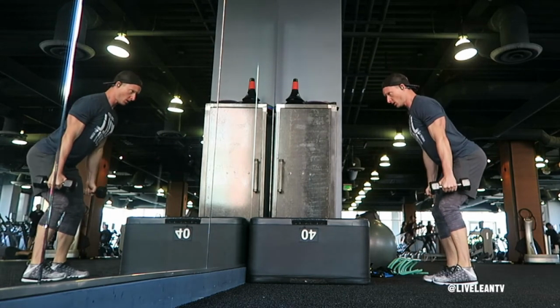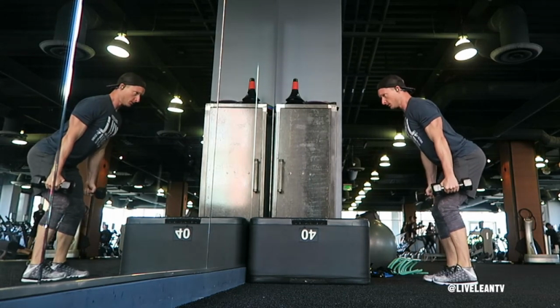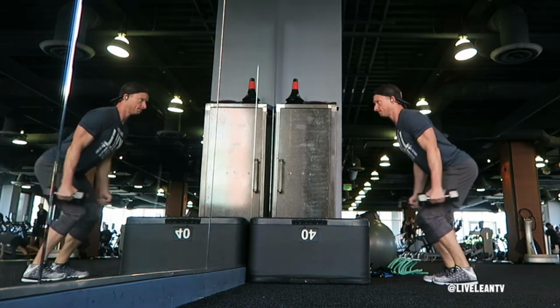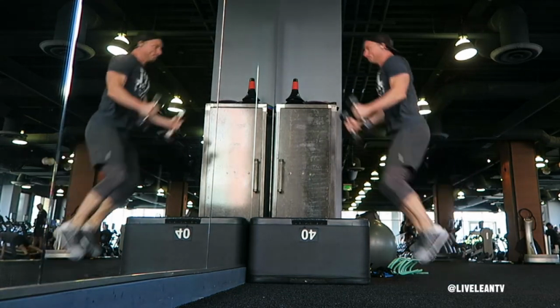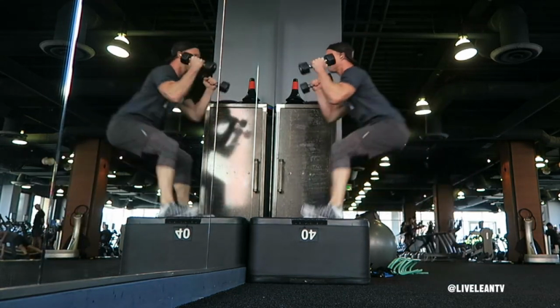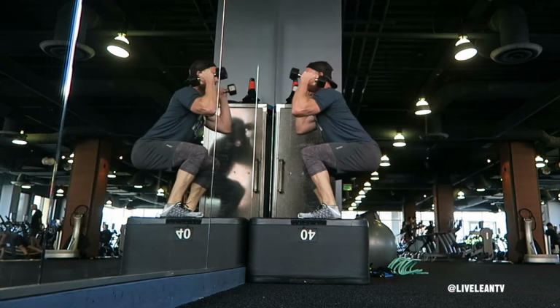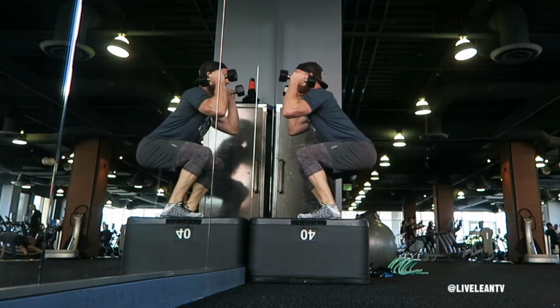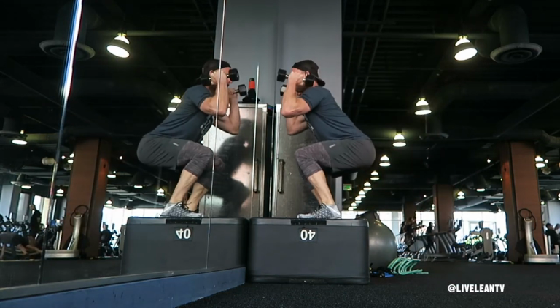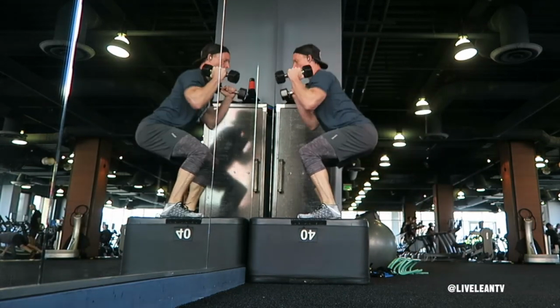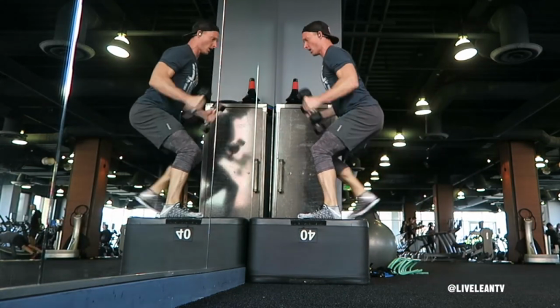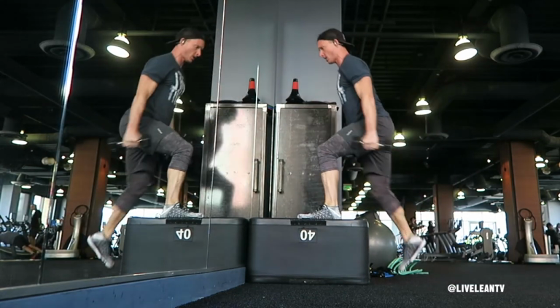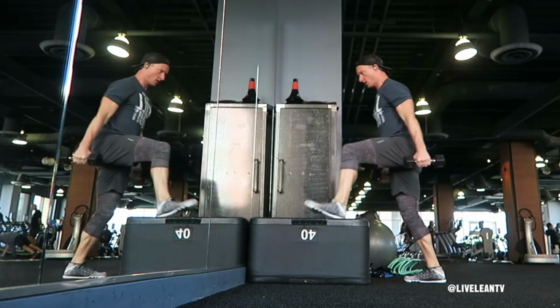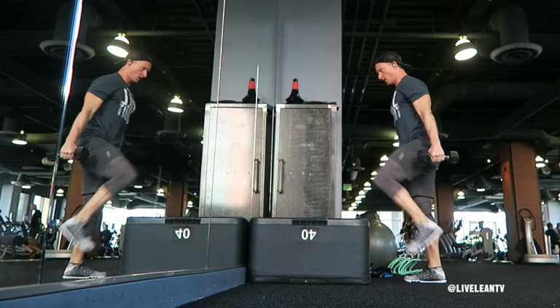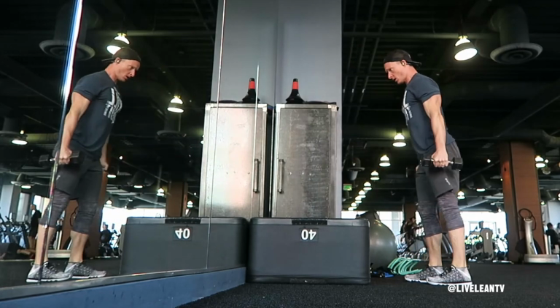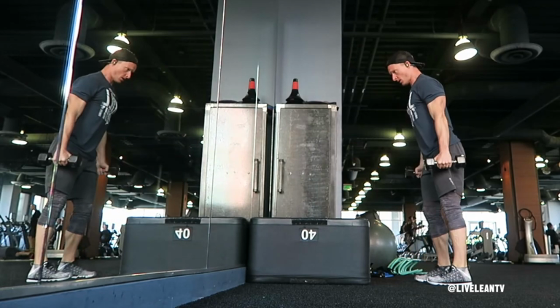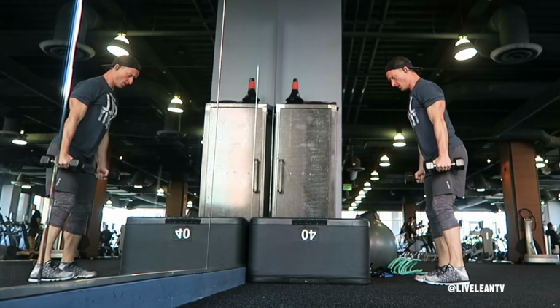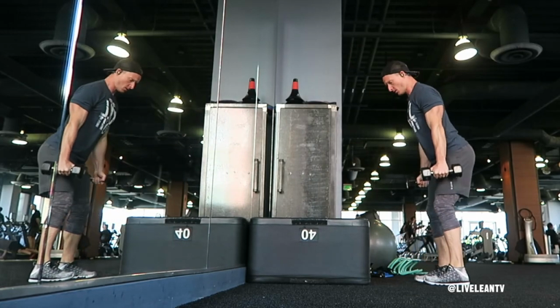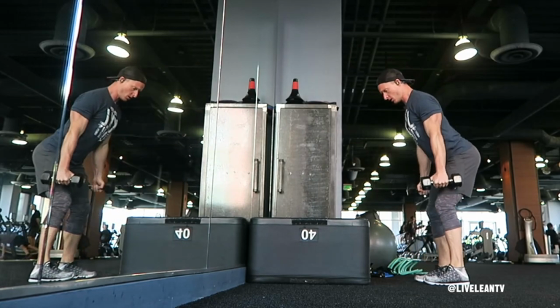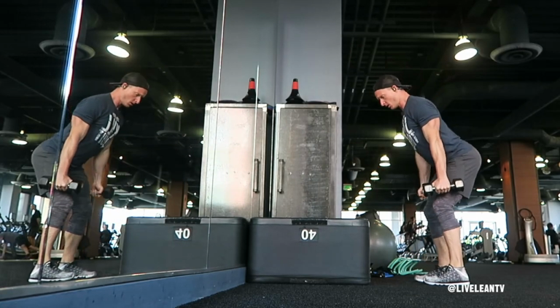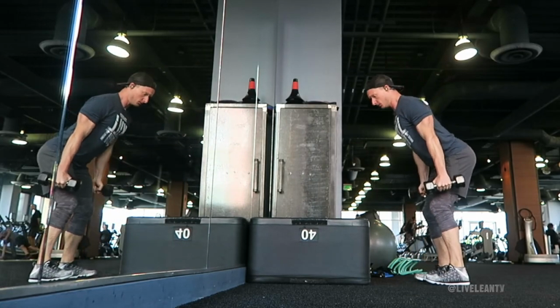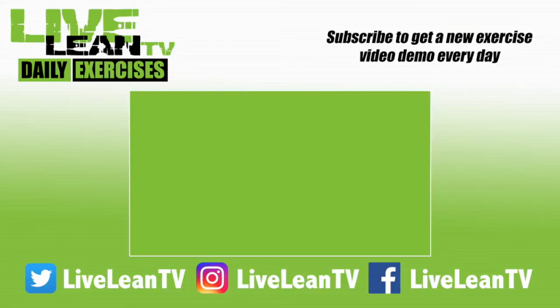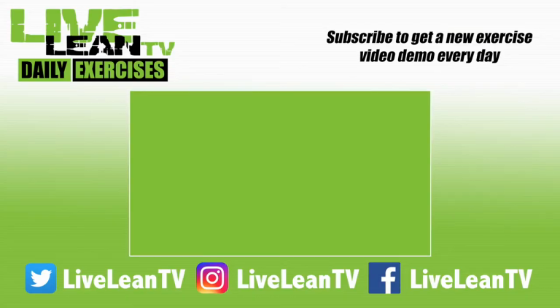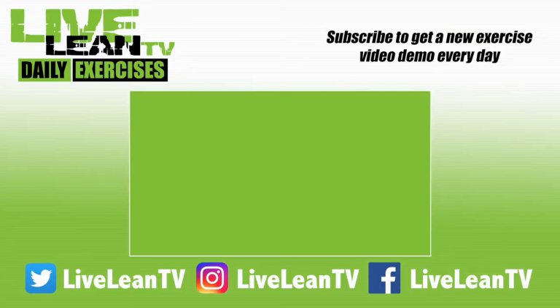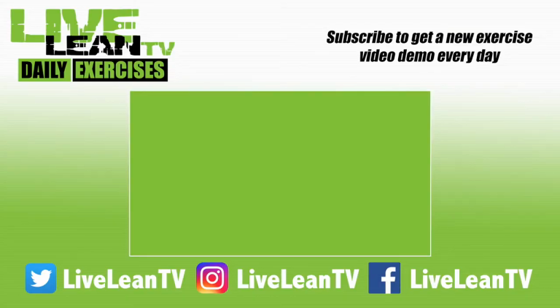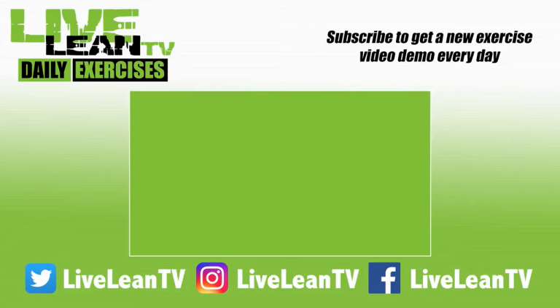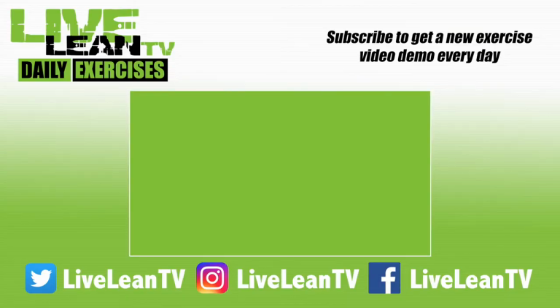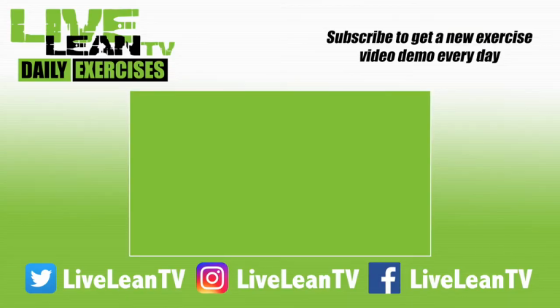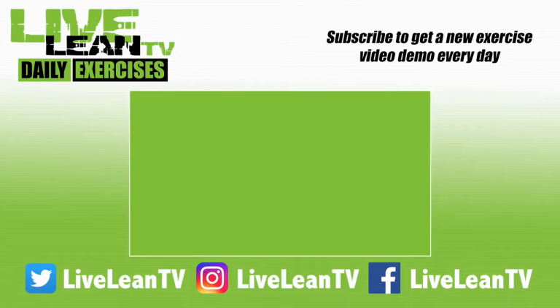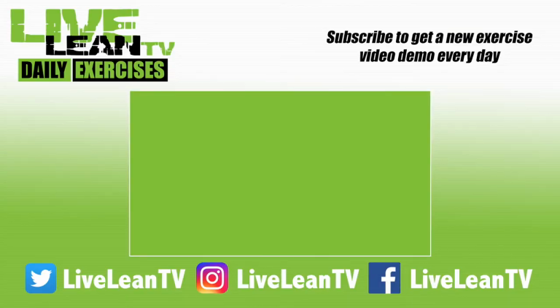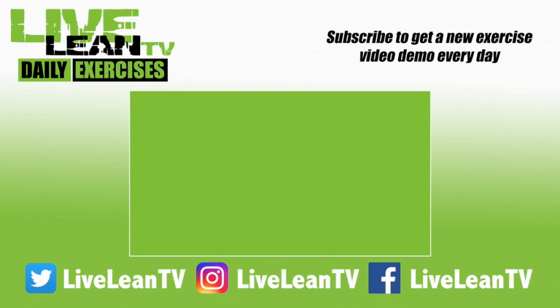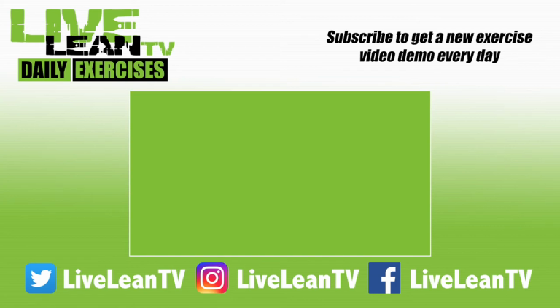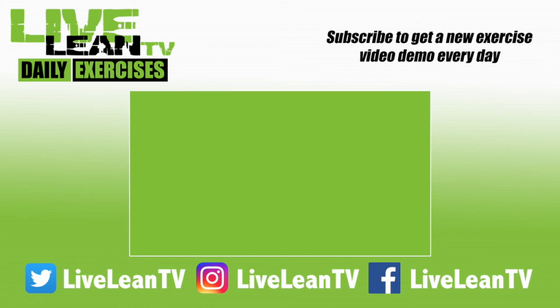Once you stick the position, step off the box to get back into the starting position. Repeat. Make sure you subscribe for more Live Lean Exercise Demos.